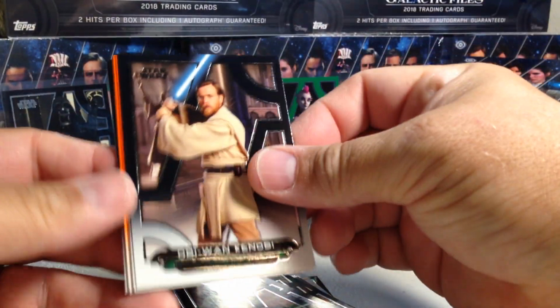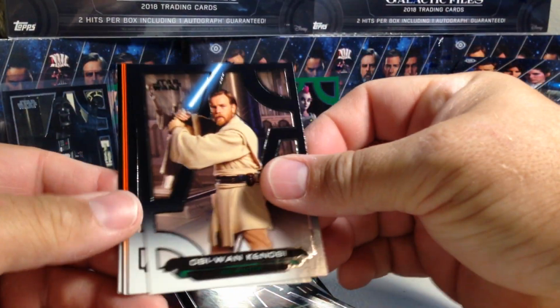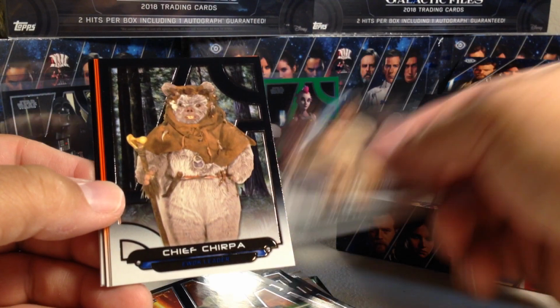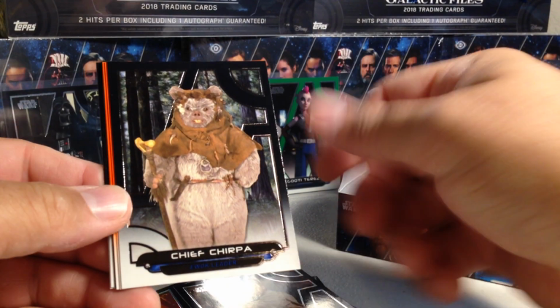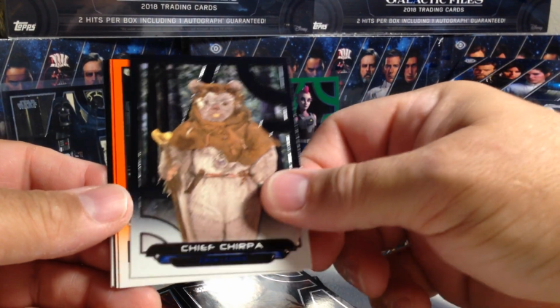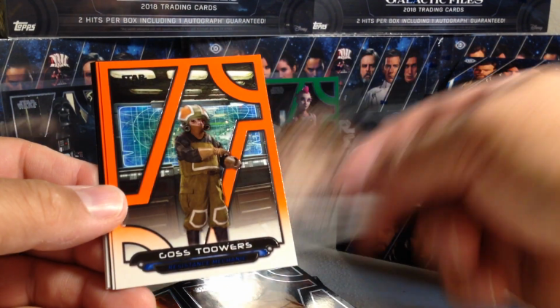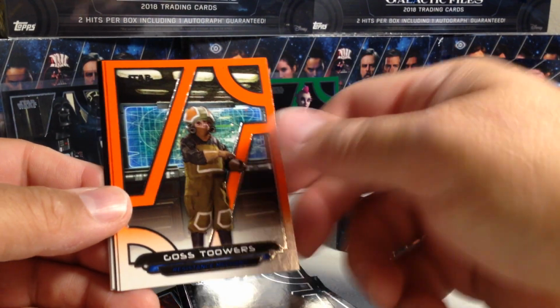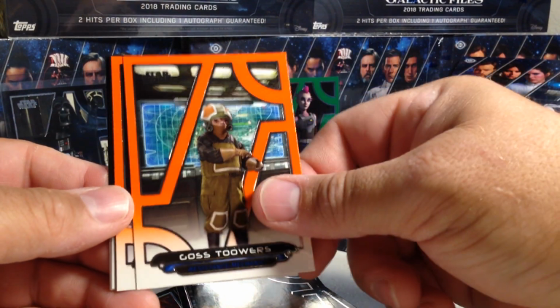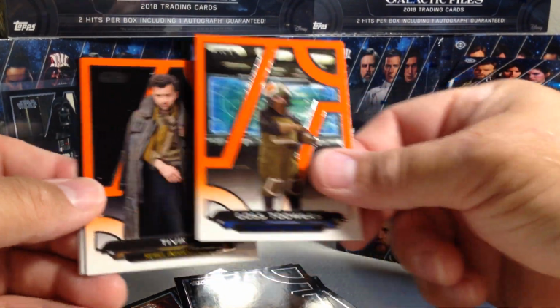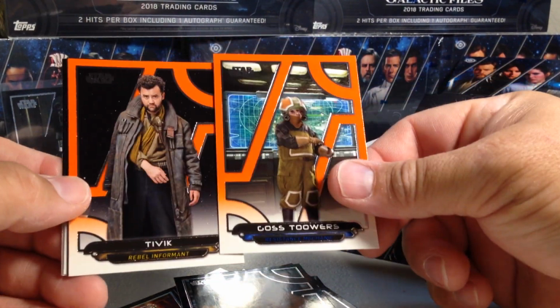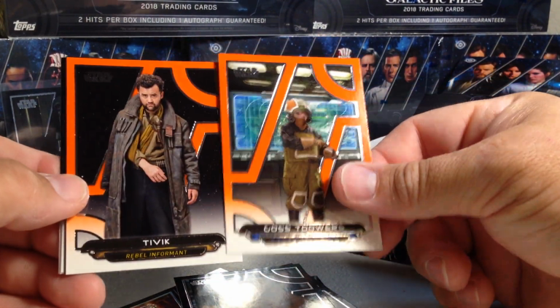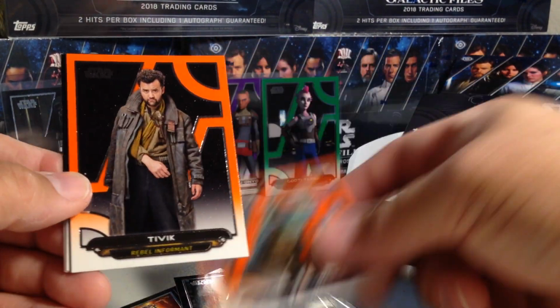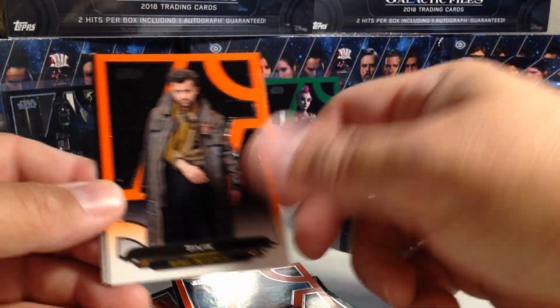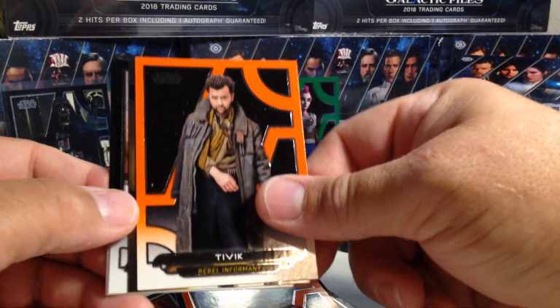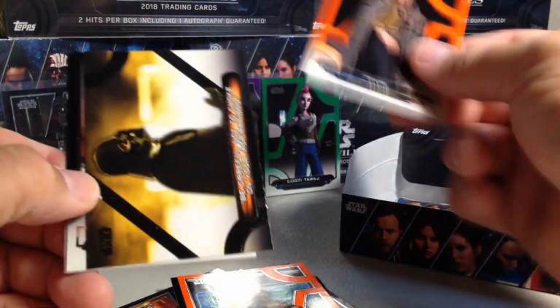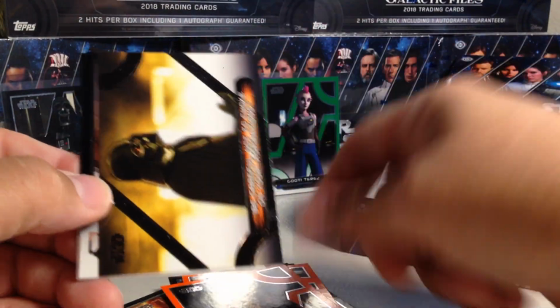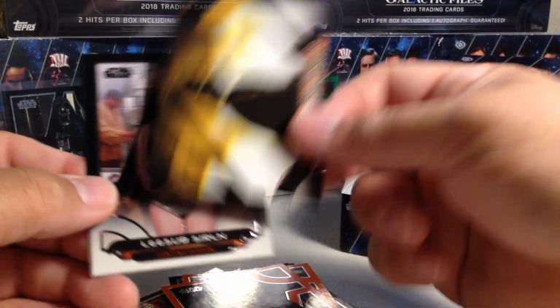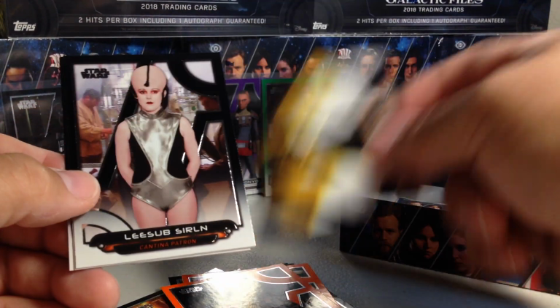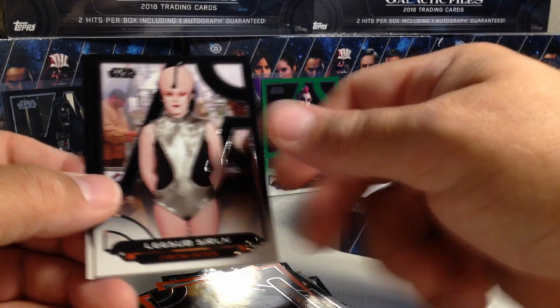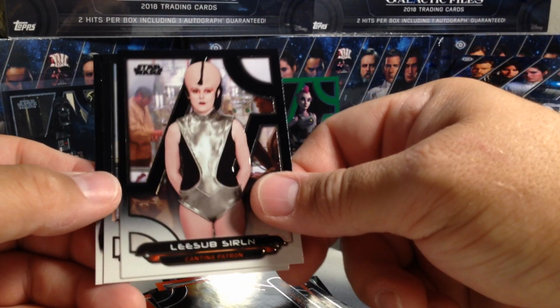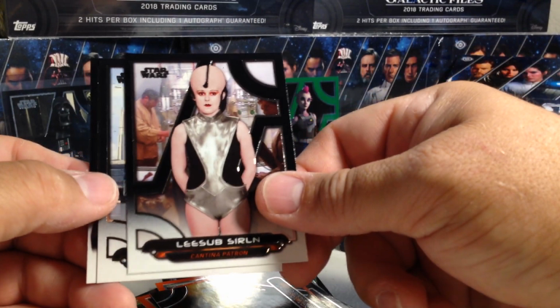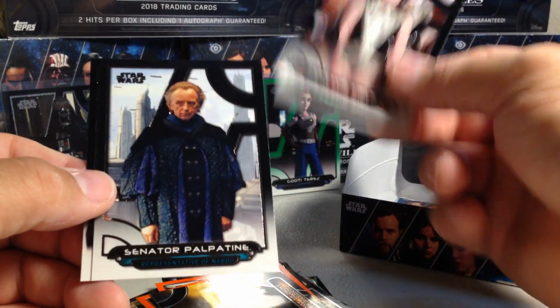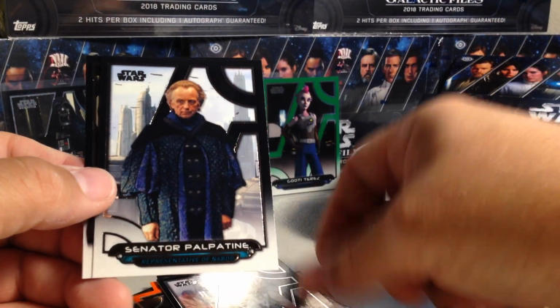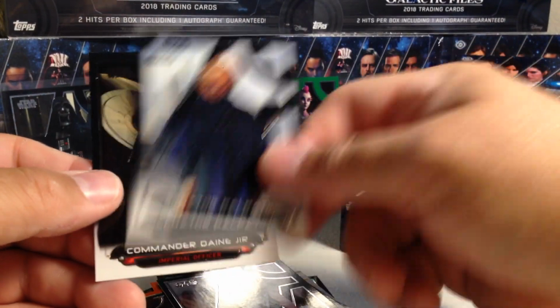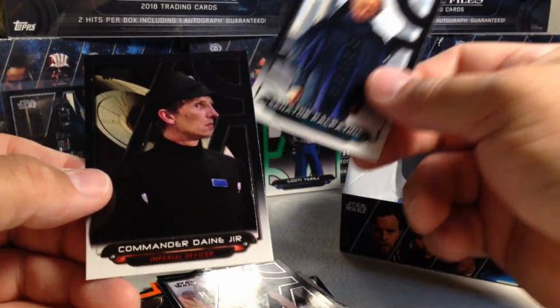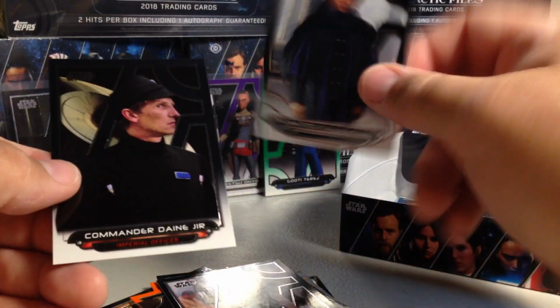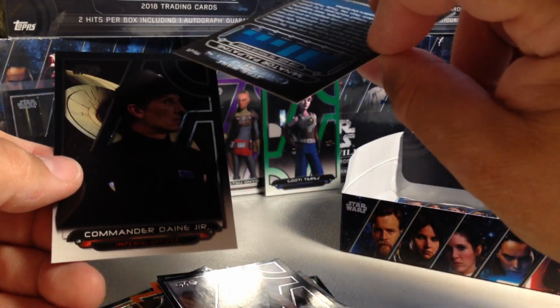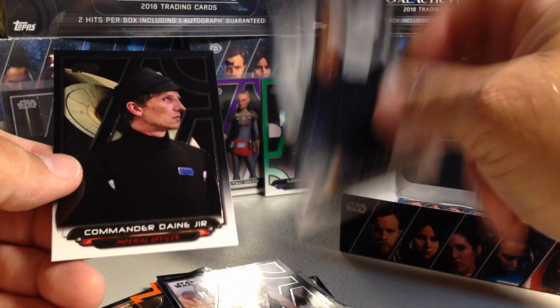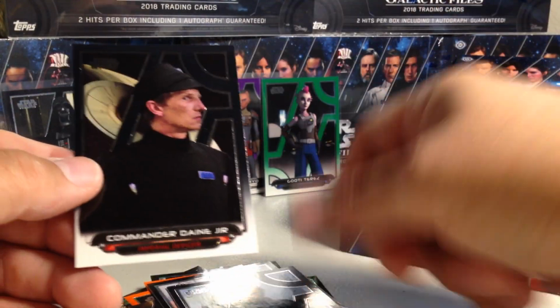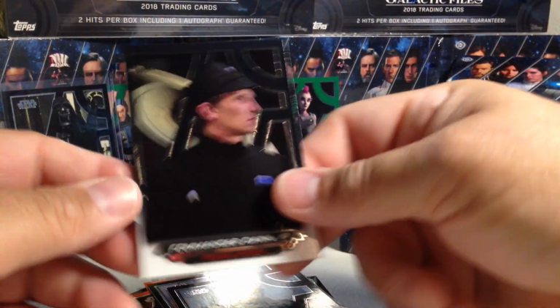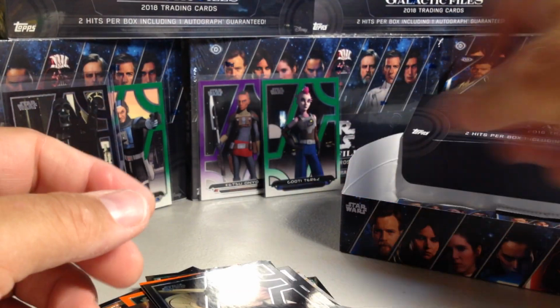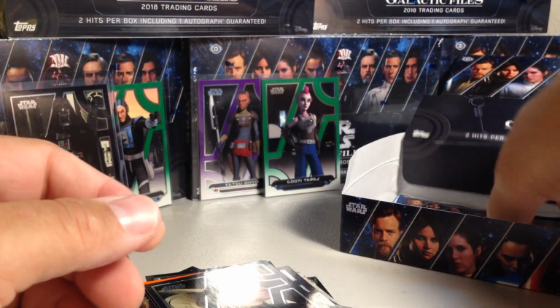Obi-Wan, Chief Chirpa, Orange Tours, and Orange Tibbic, Darth Vader, Serlan, Palpatine, and Commander Dane.